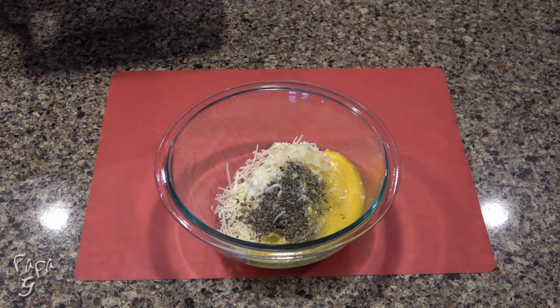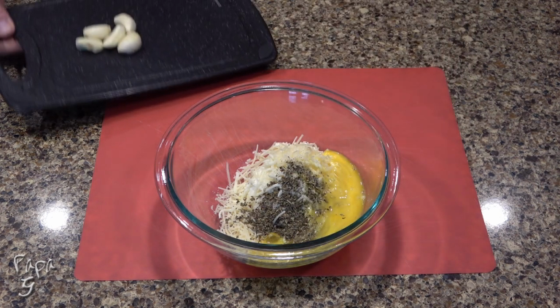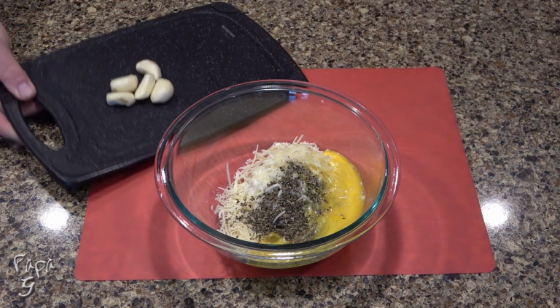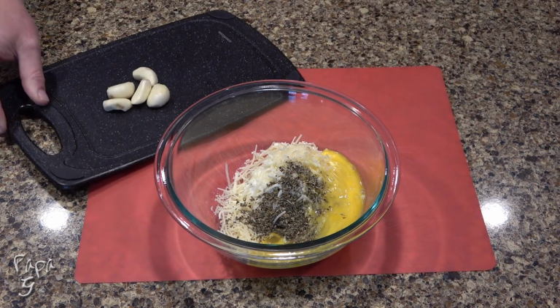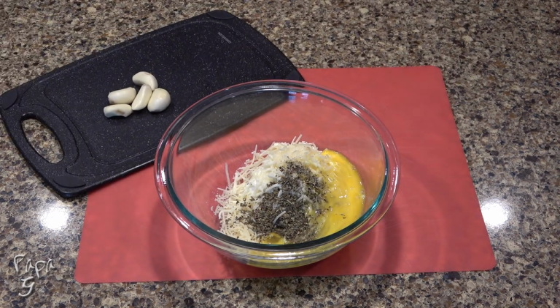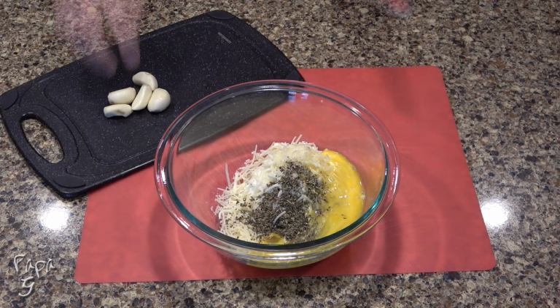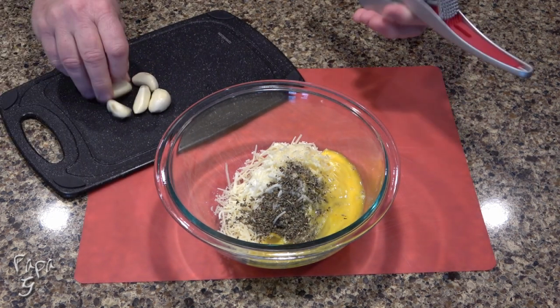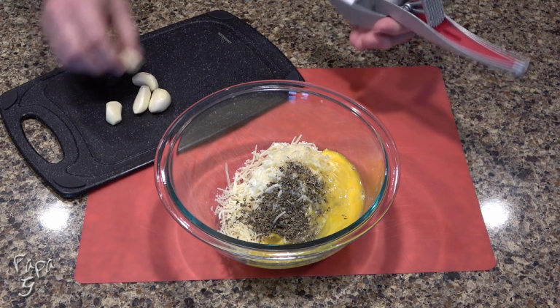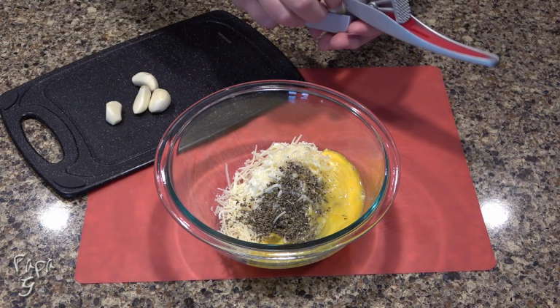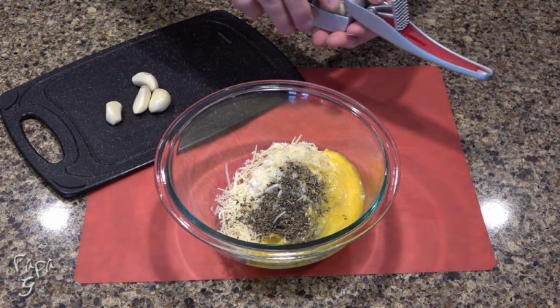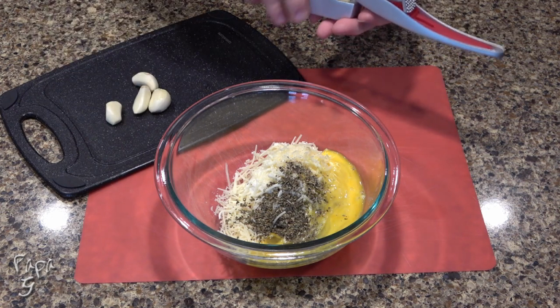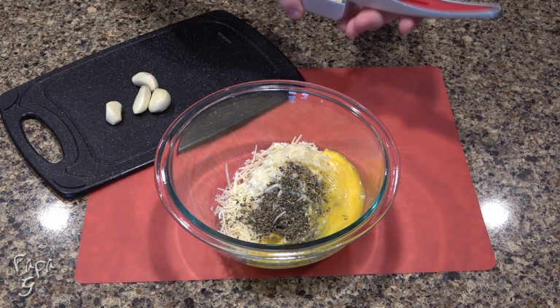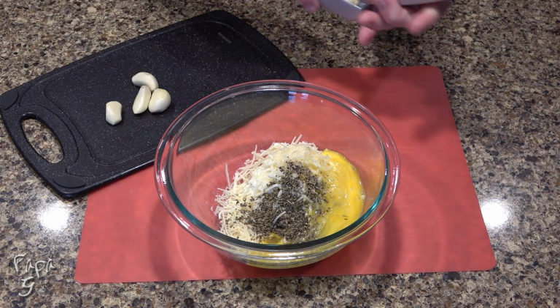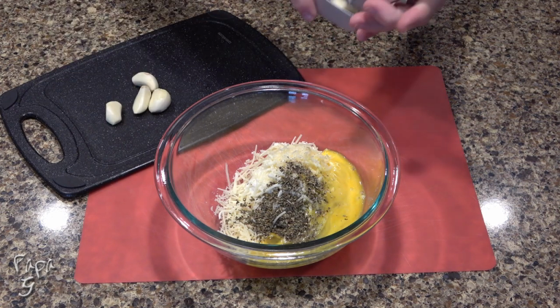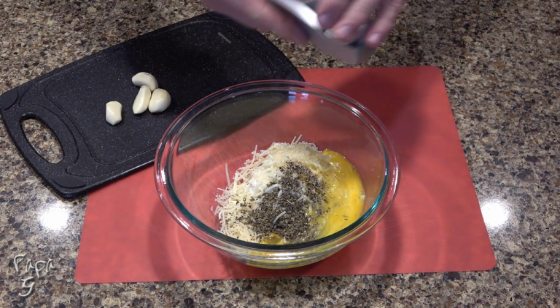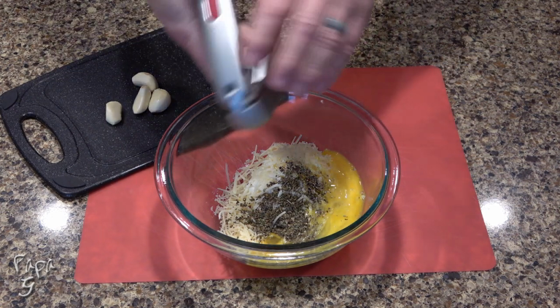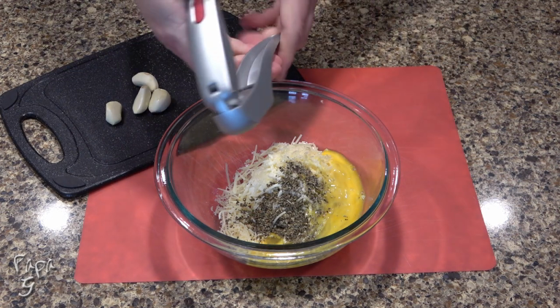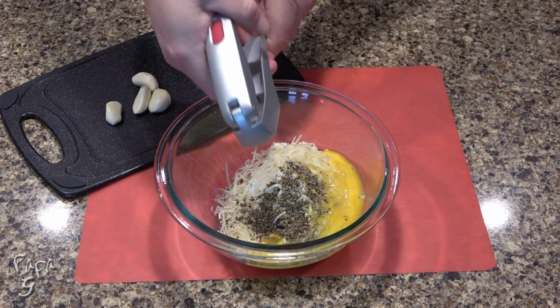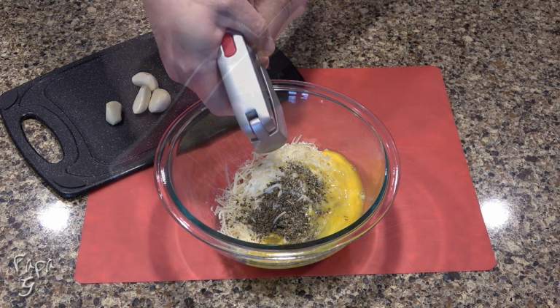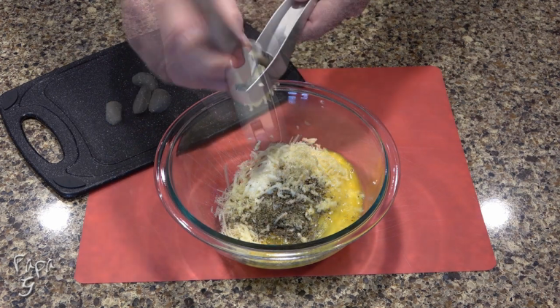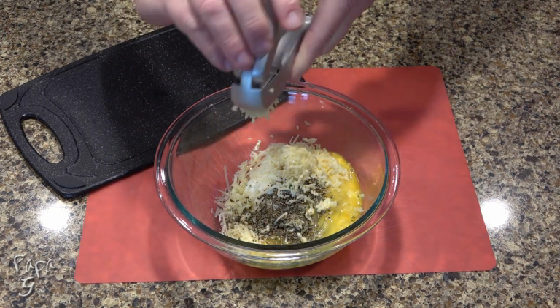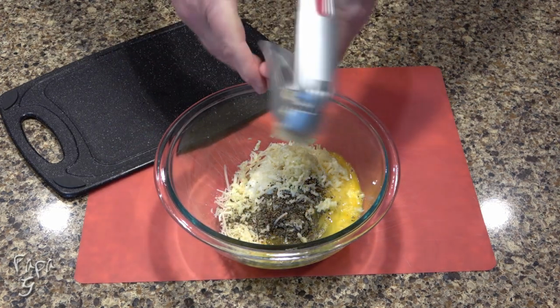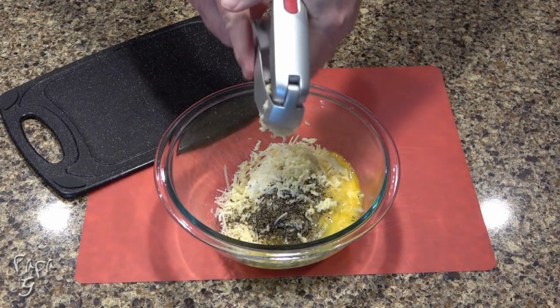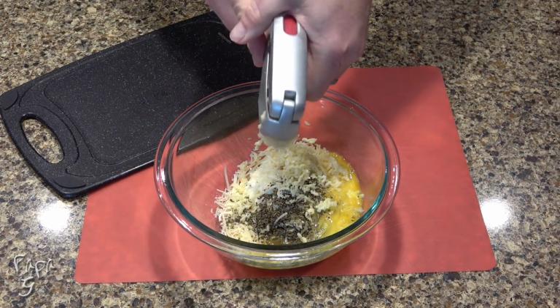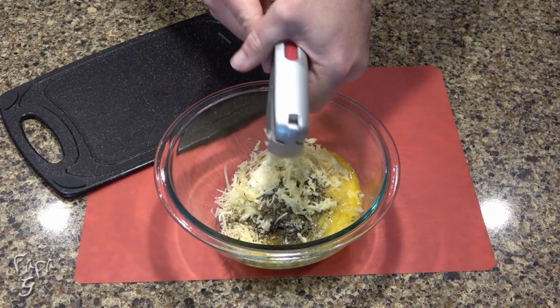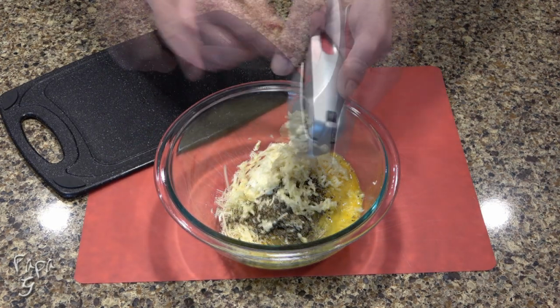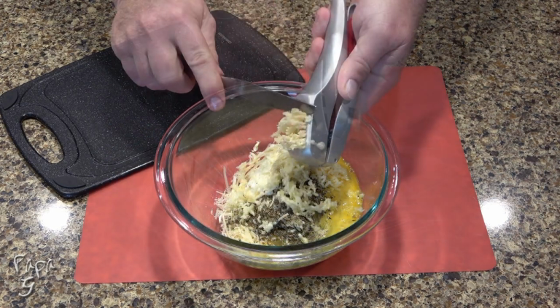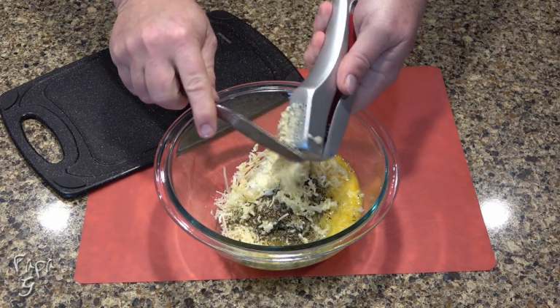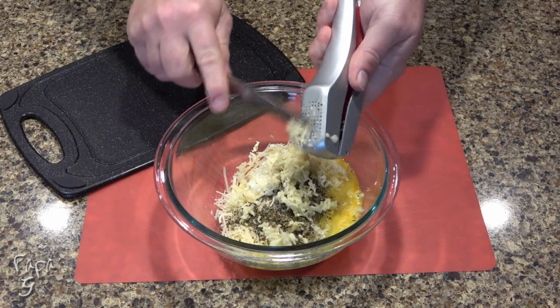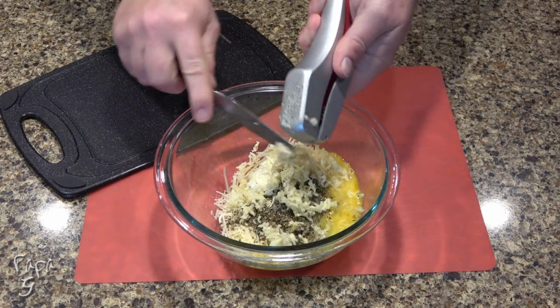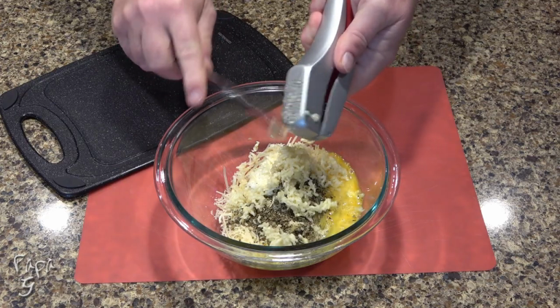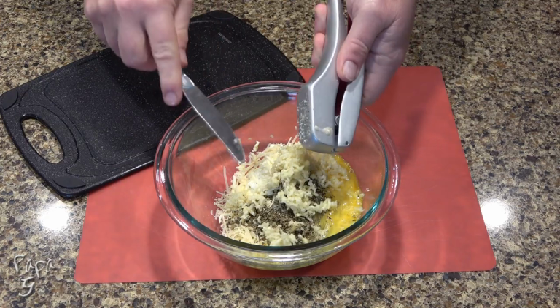And what Italian recipe isn't complete without garlic? With the help of this garlic press, we'll be mincing five large cloves. Give this a mix to thoroughly combine.